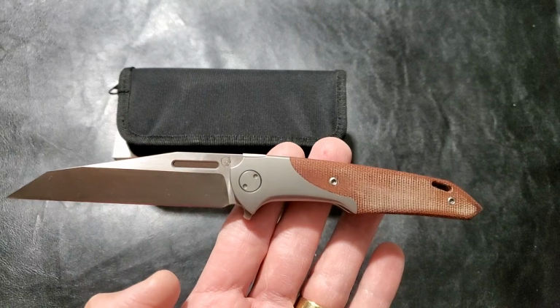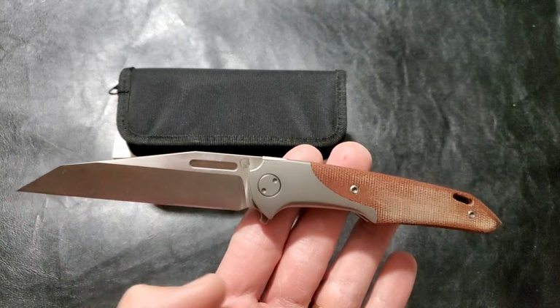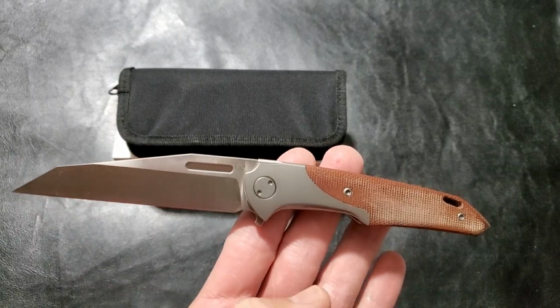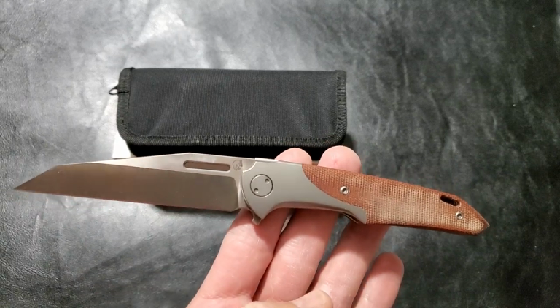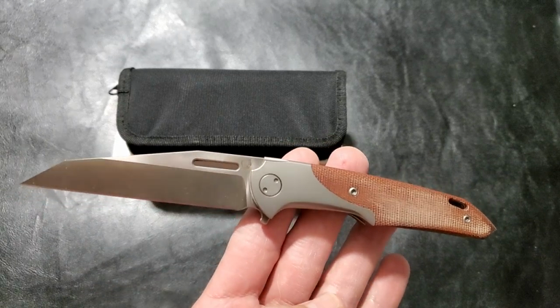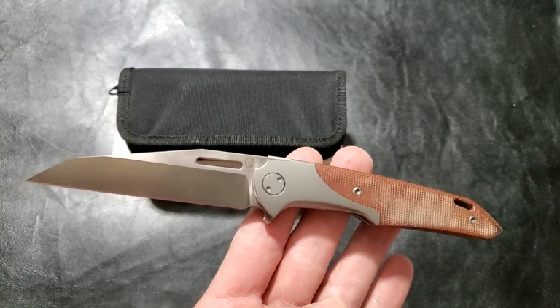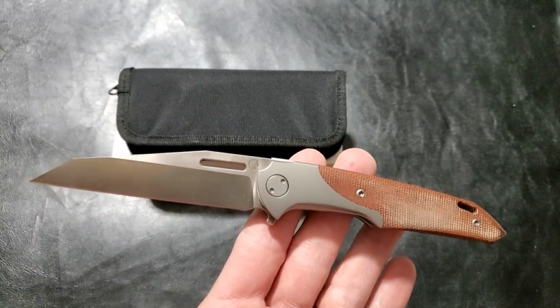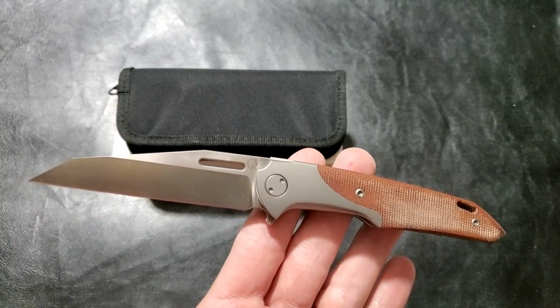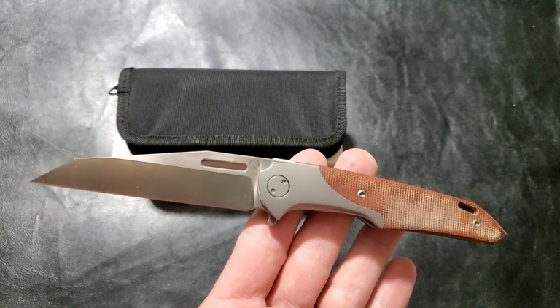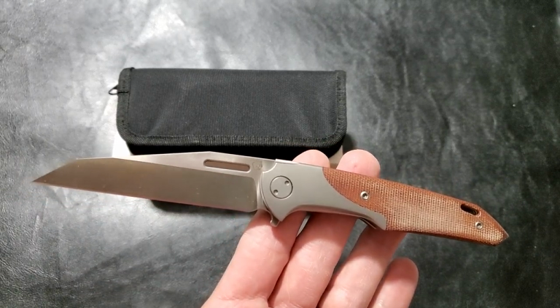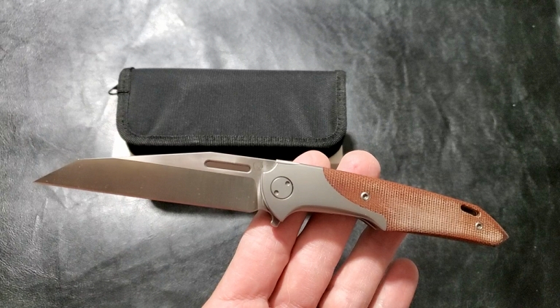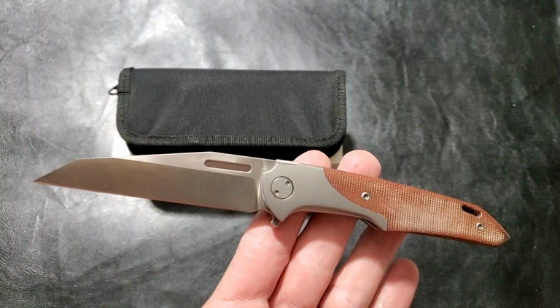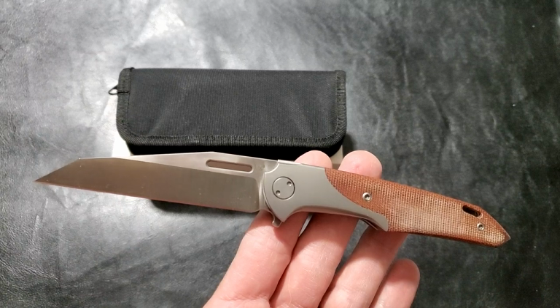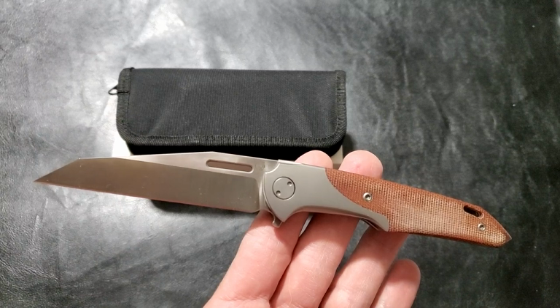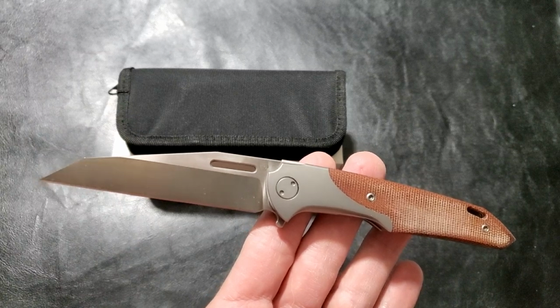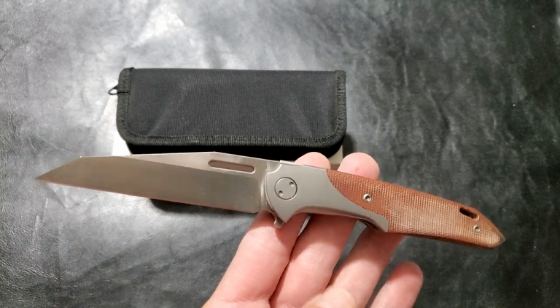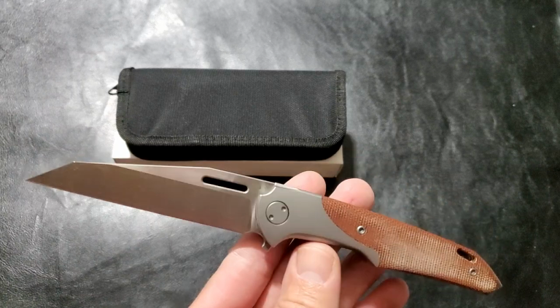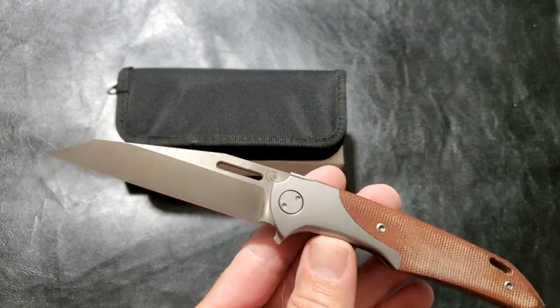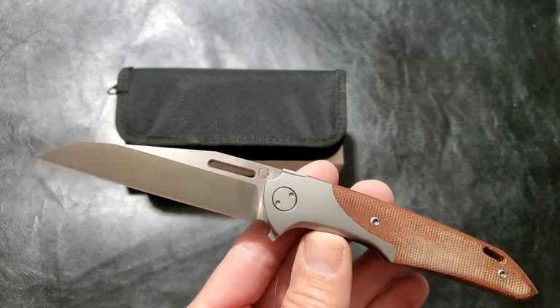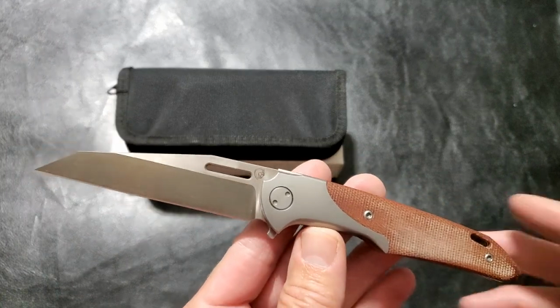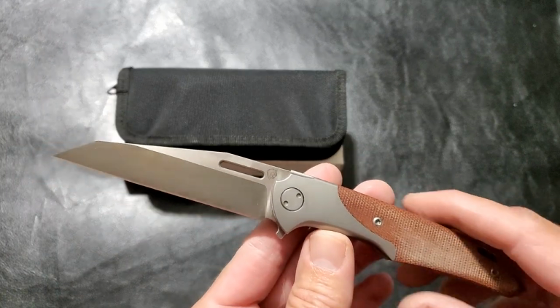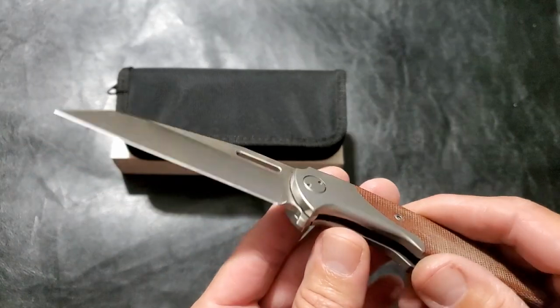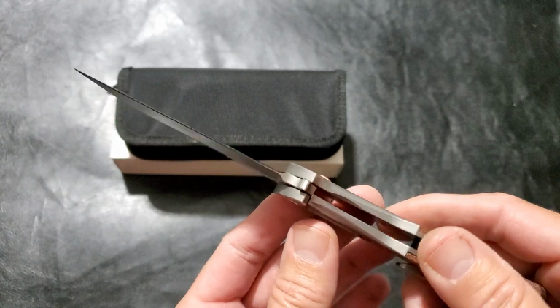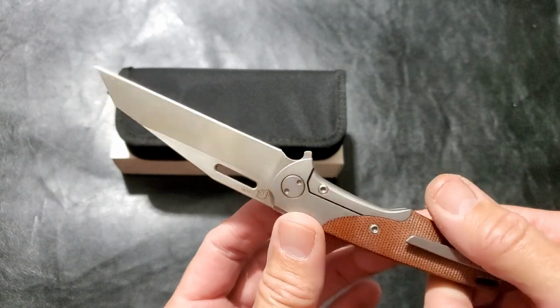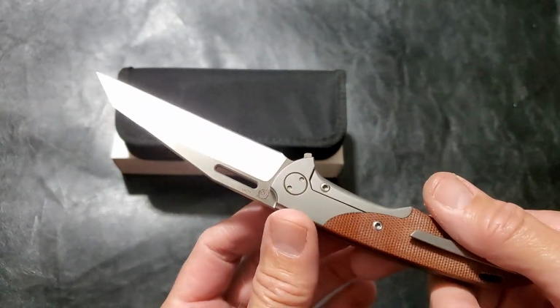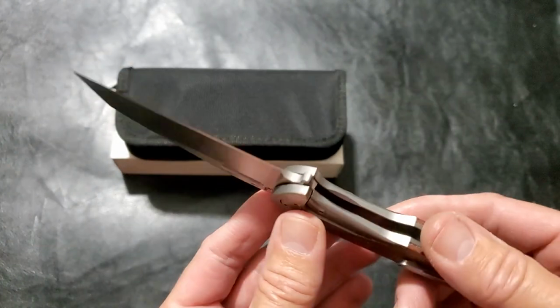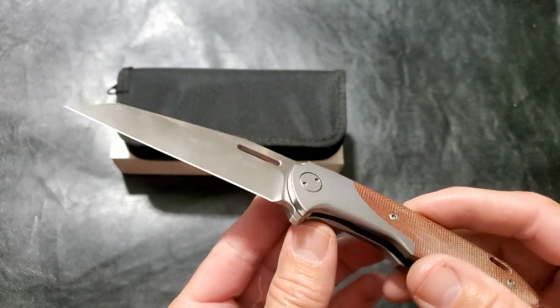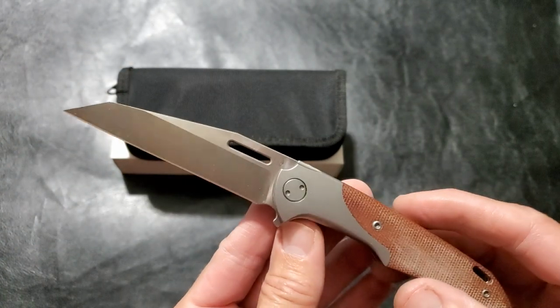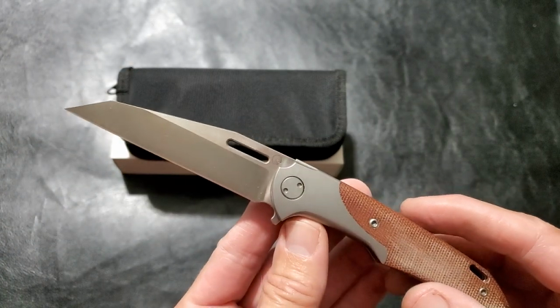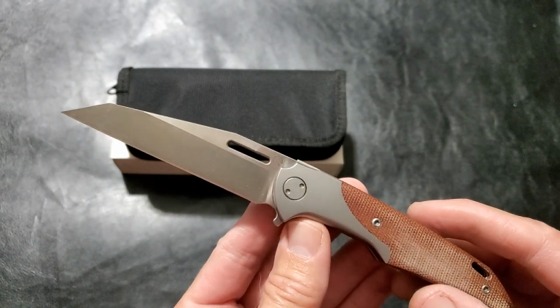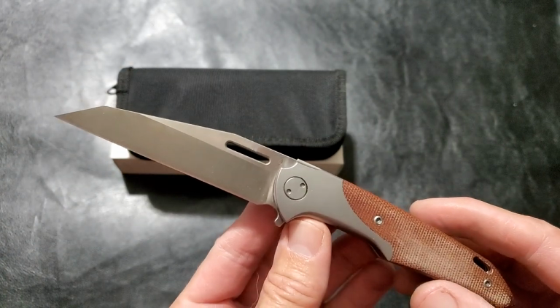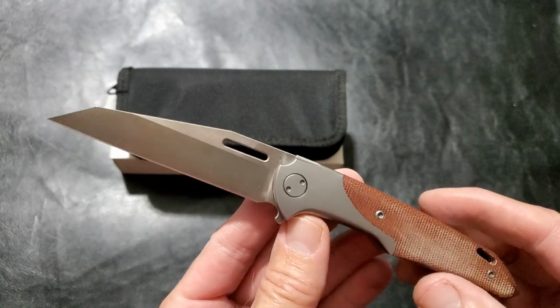Alright, thanks again for joining me here on 3 Minute Knives. We're going to get the incidence of a particular knife in three minutes or less. This one is kind of special and I know I'm going to go over my normal three-minute time because I want to say a little bit more about it.